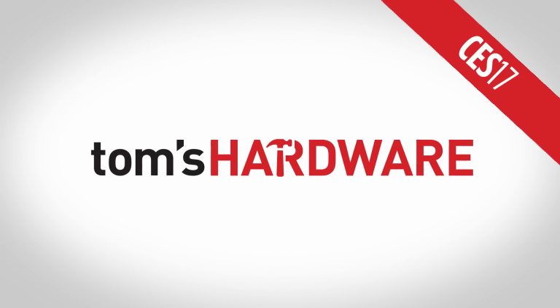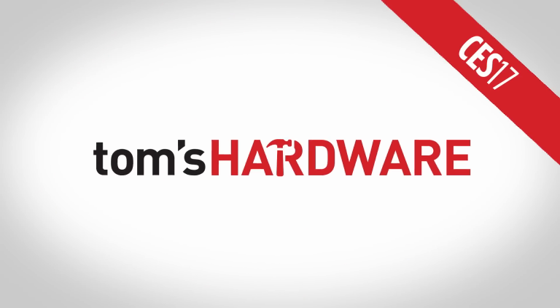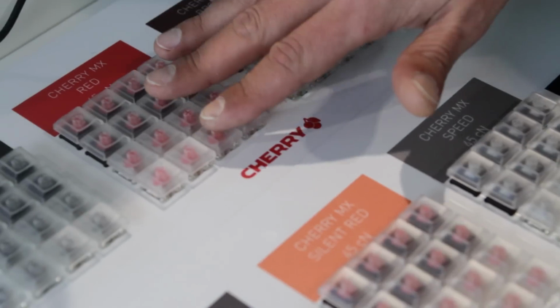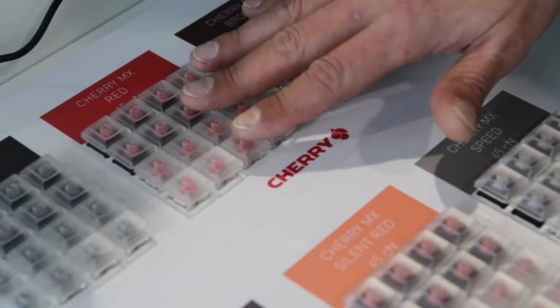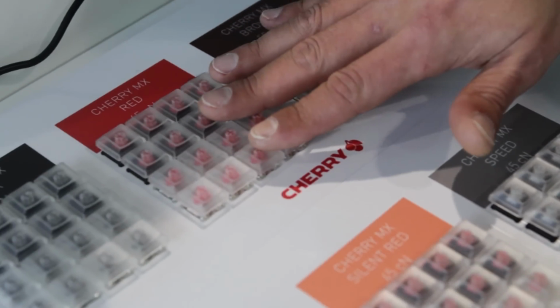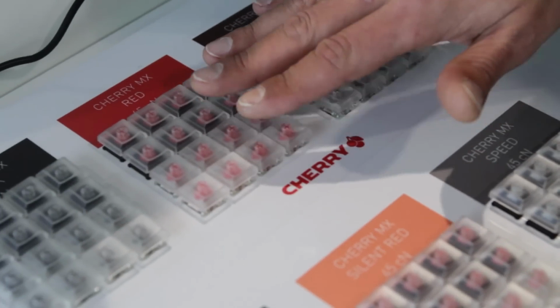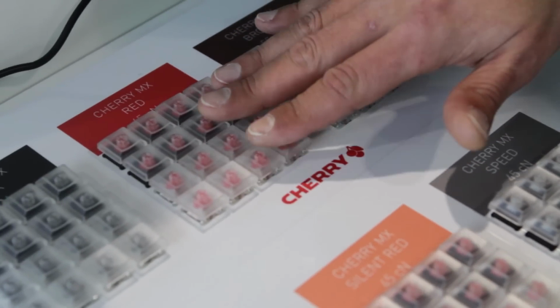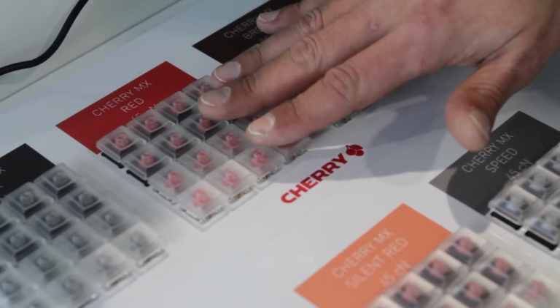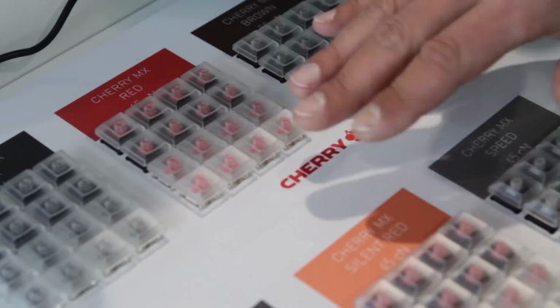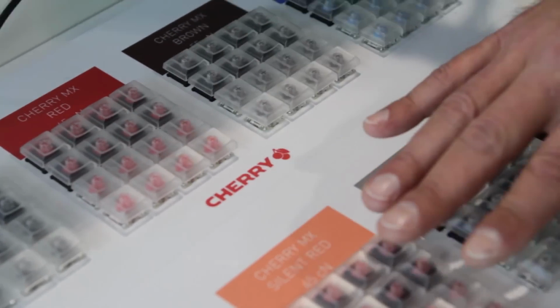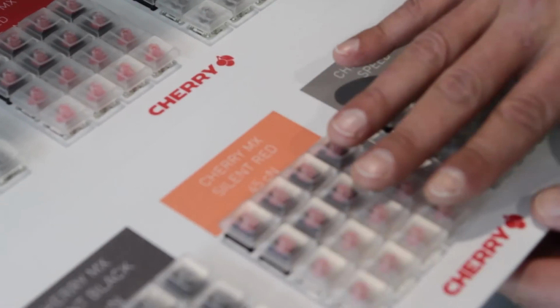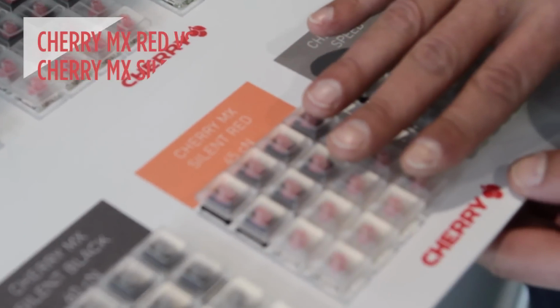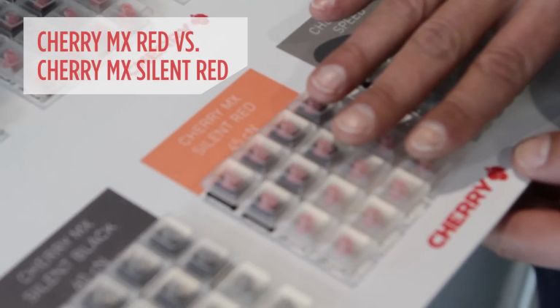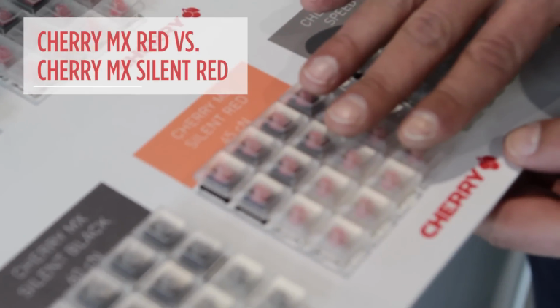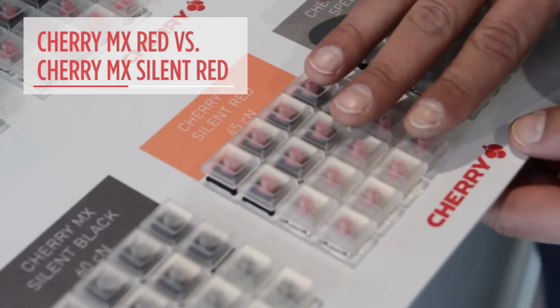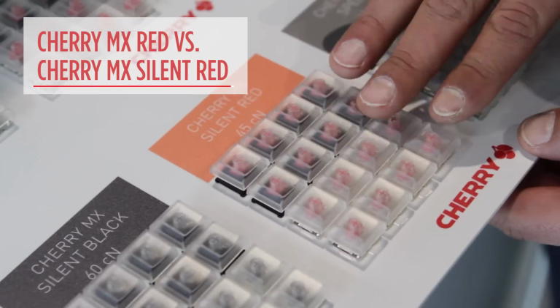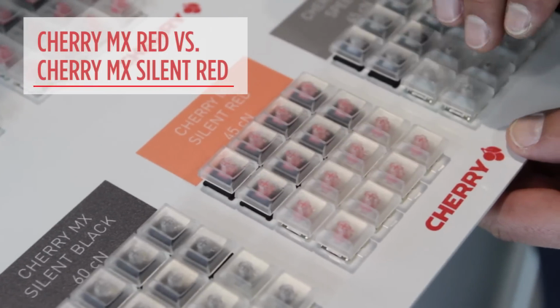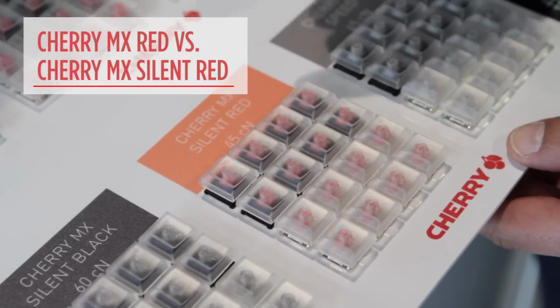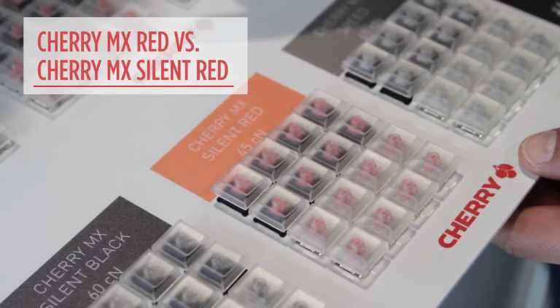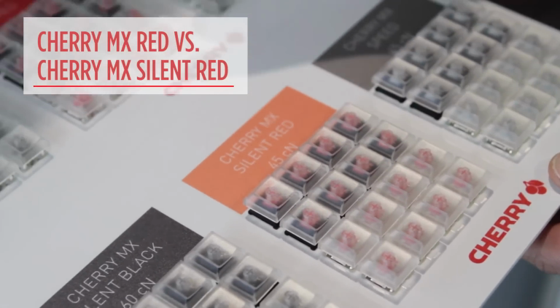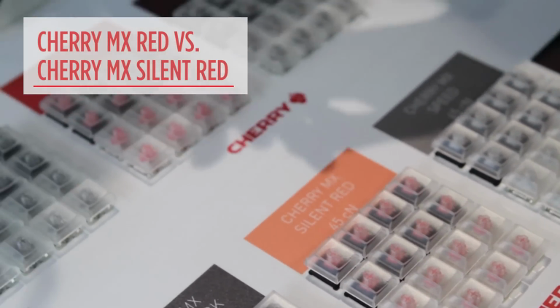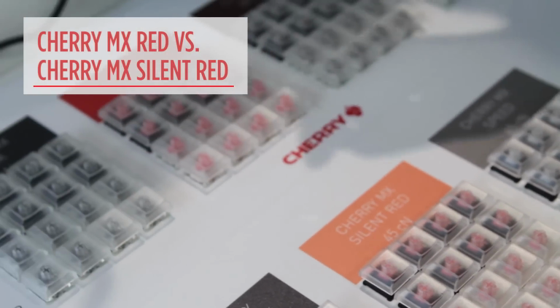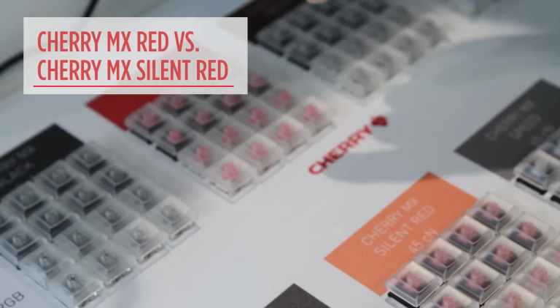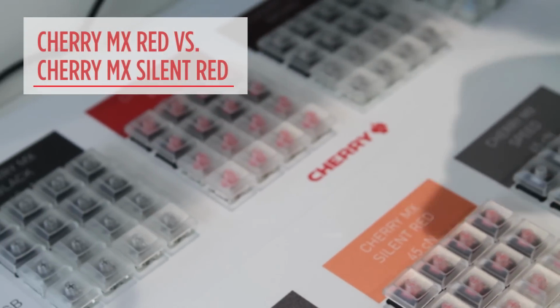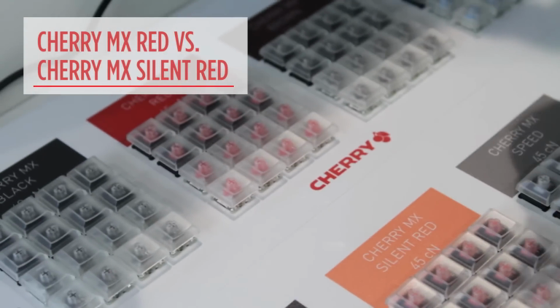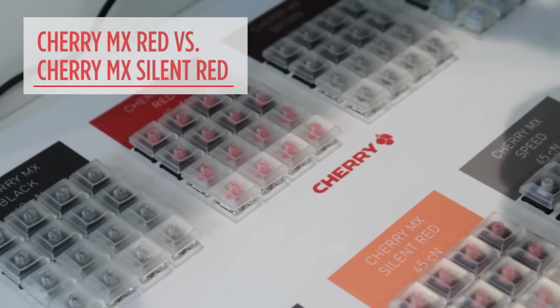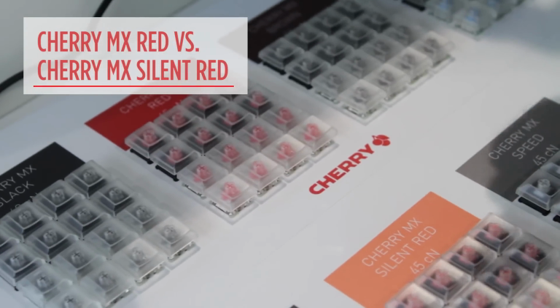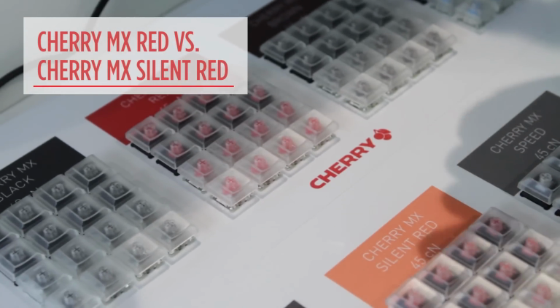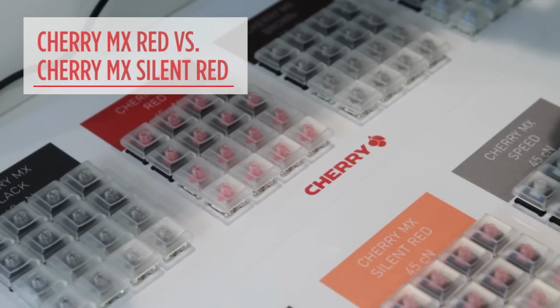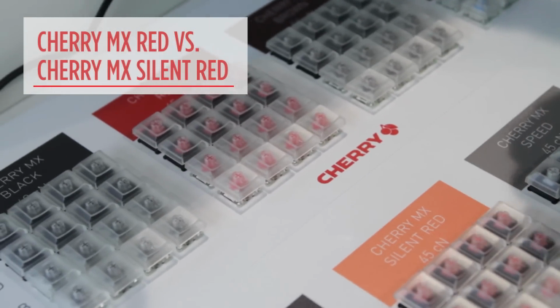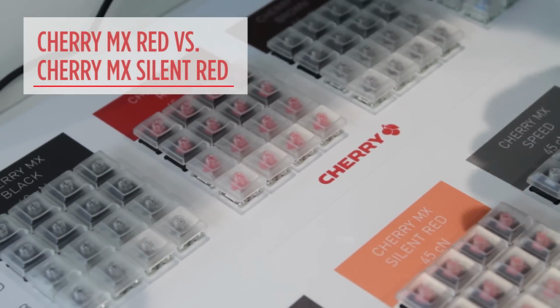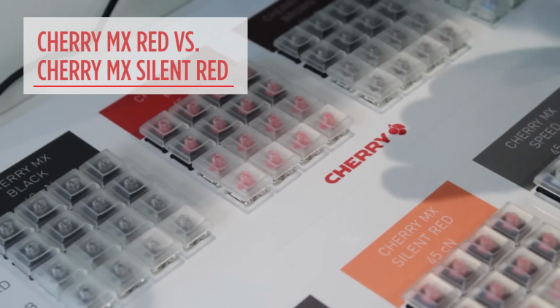So this is the original Cherry MX Red Switch, and this is the Cherry MX Silent Red. What I'll now do is type on them so you can hear the difference.